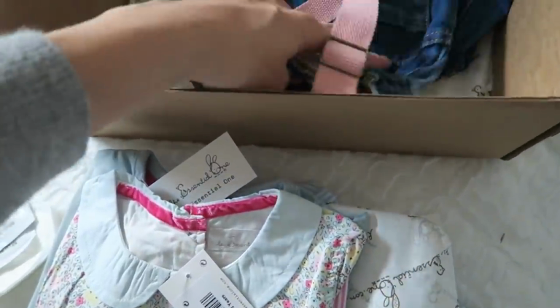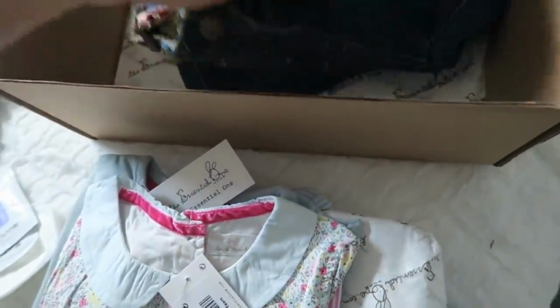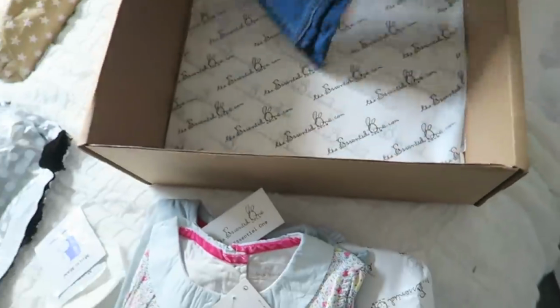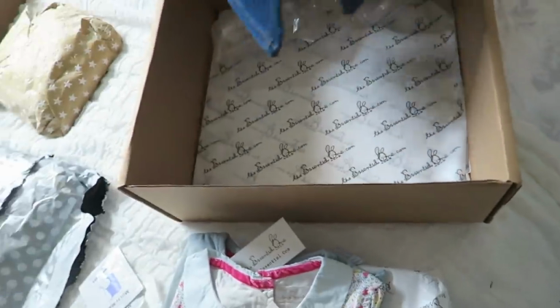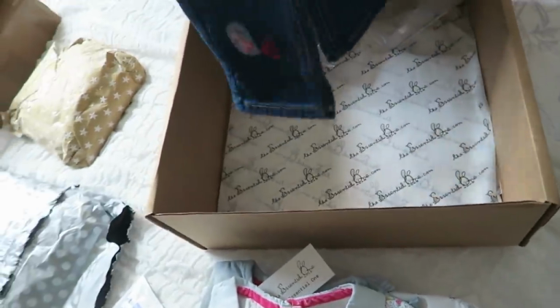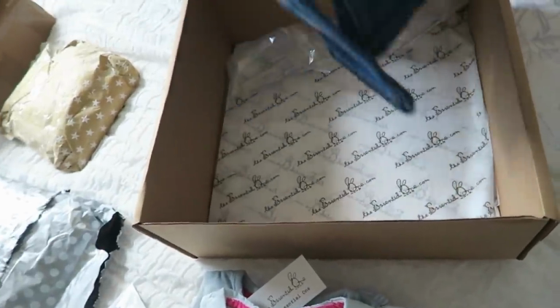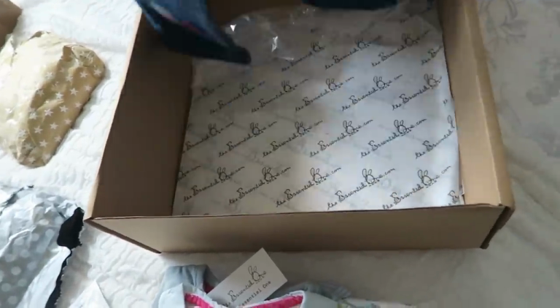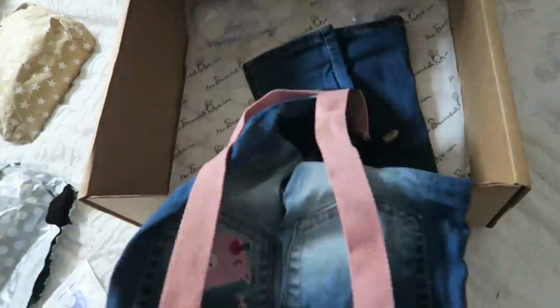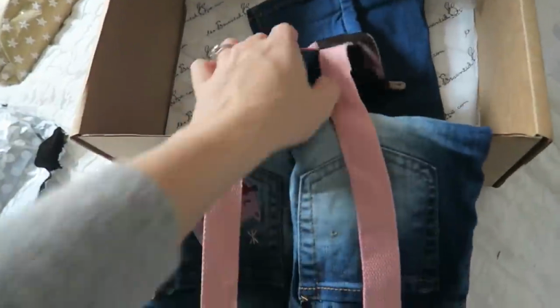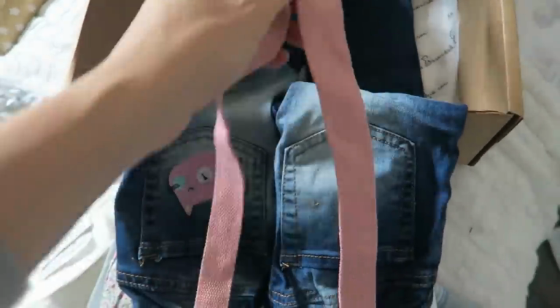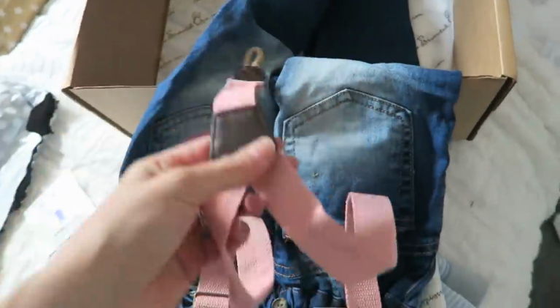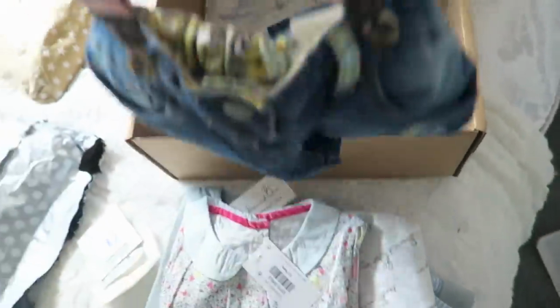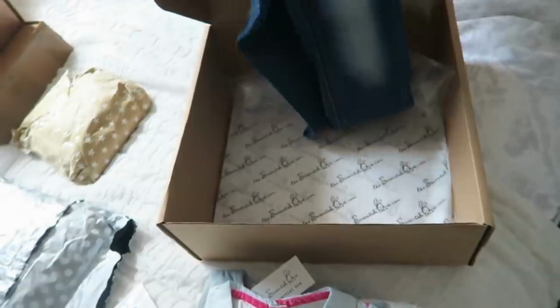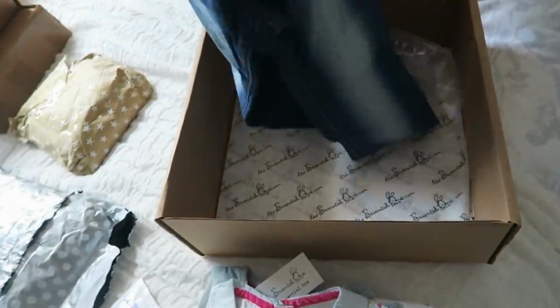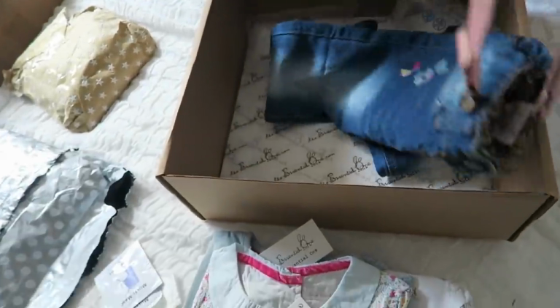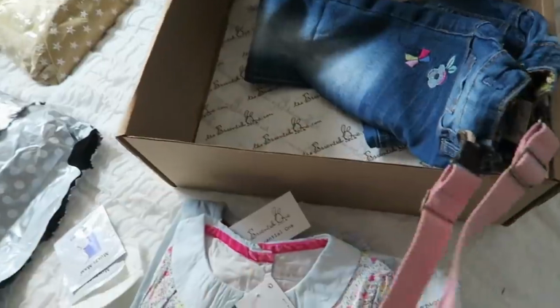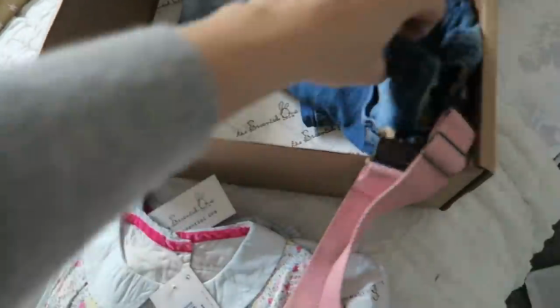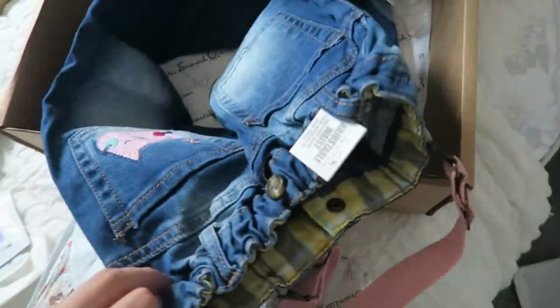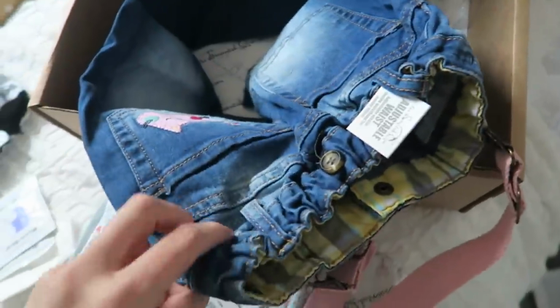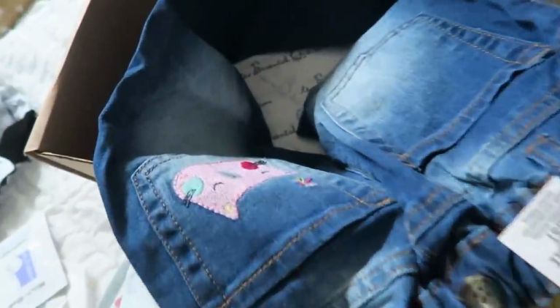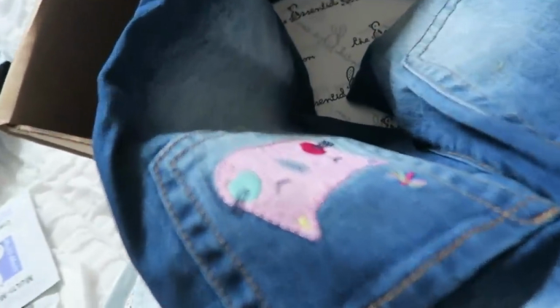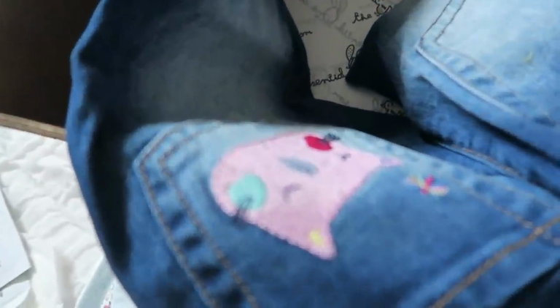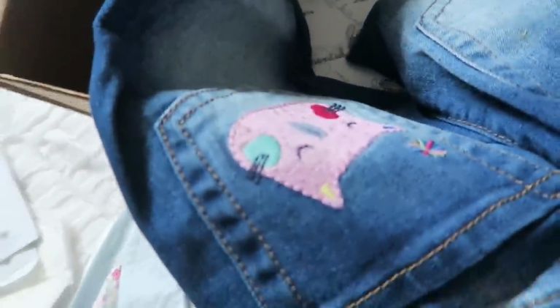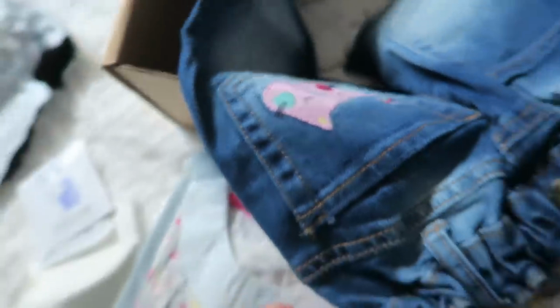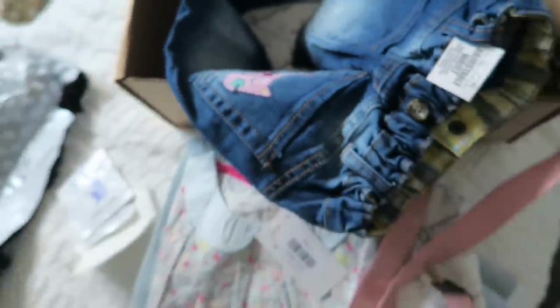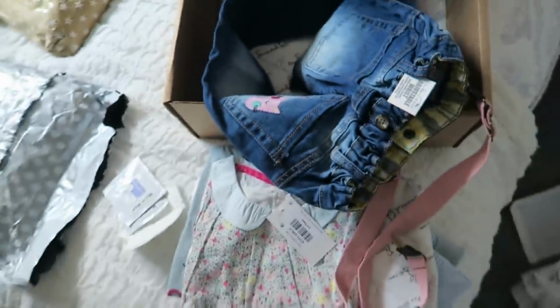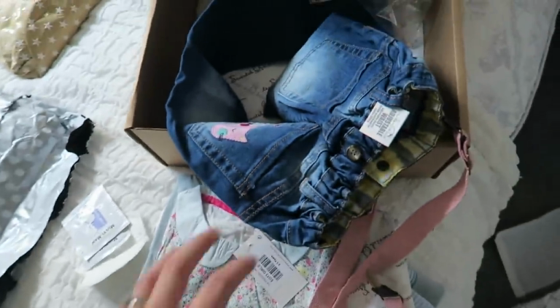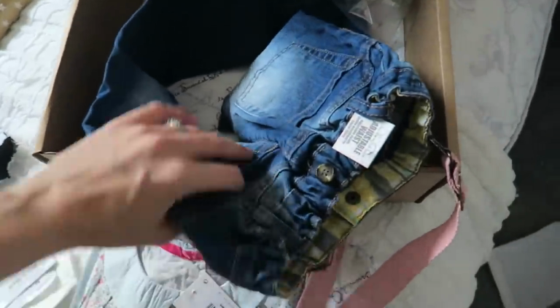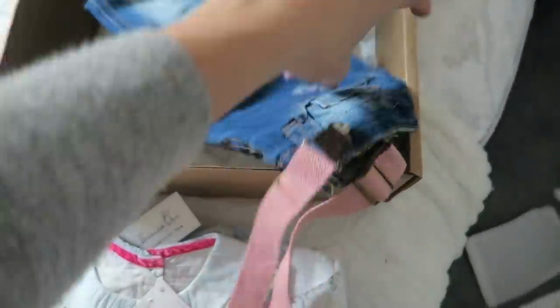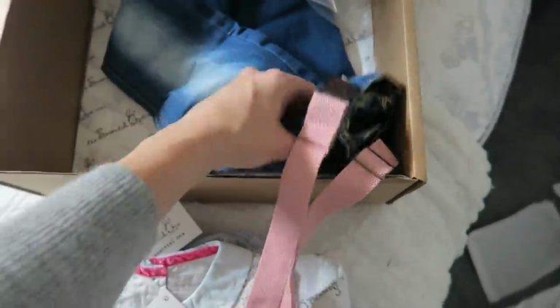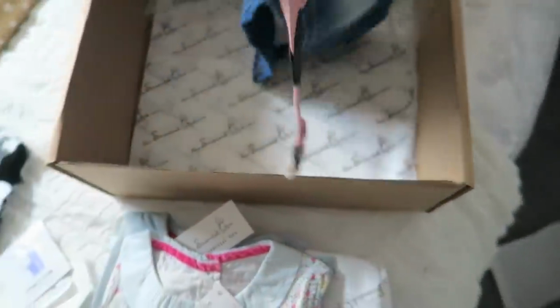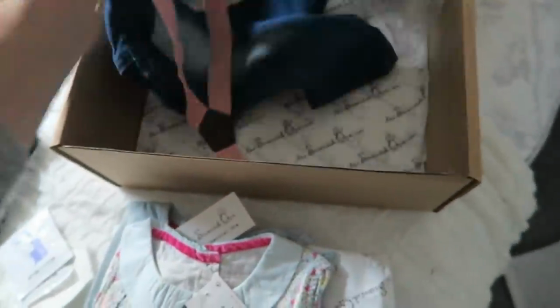Oh my goodness, are these dungarees? Gosh, they look long. And then with a dungaree on the bottom — so cute. And a little cat on the bottom! Lovely stuff from The Essential One. How nice.